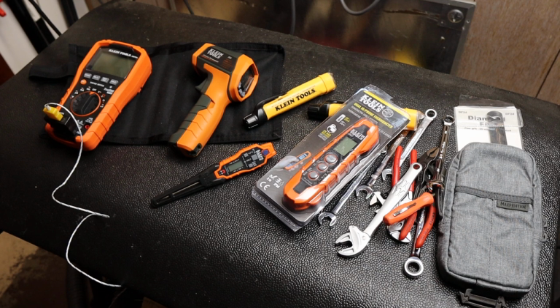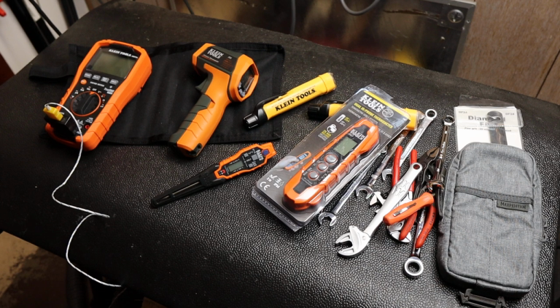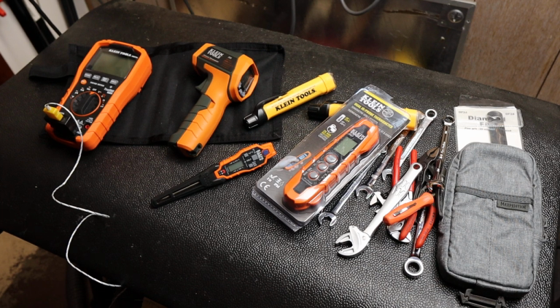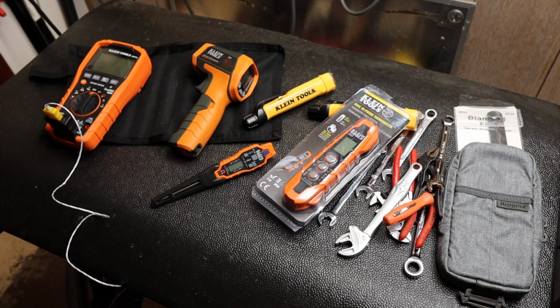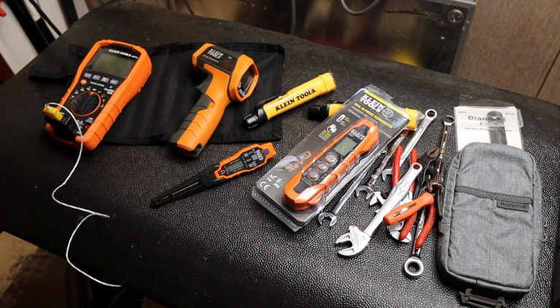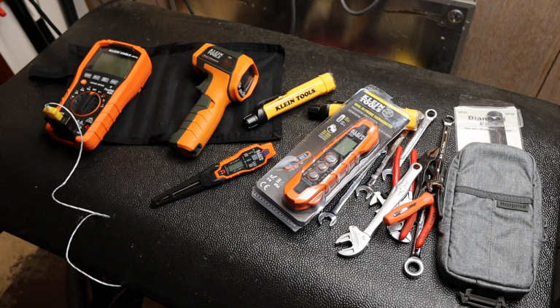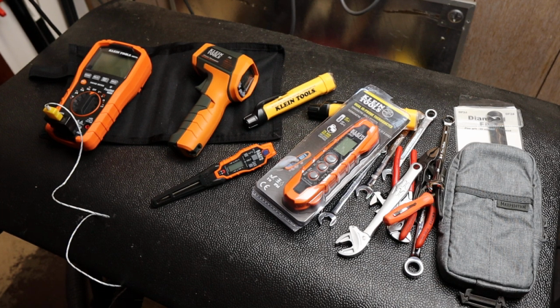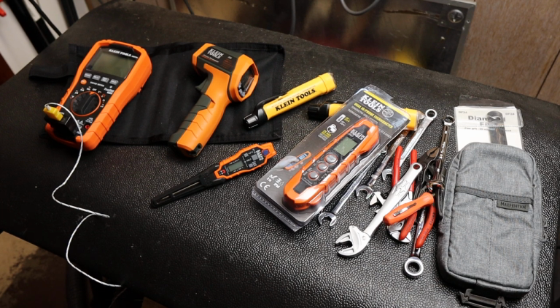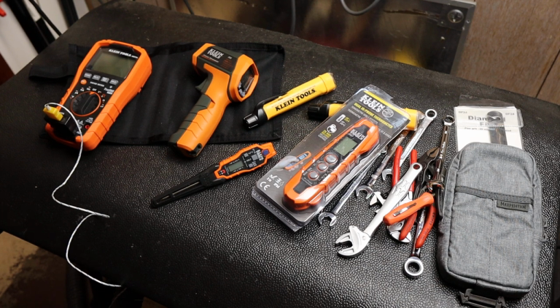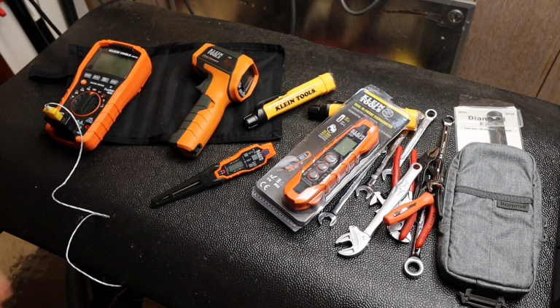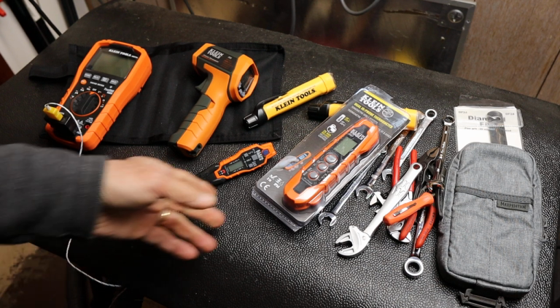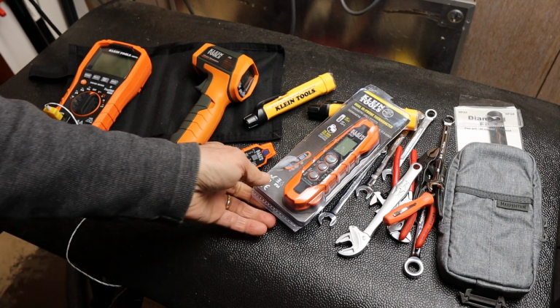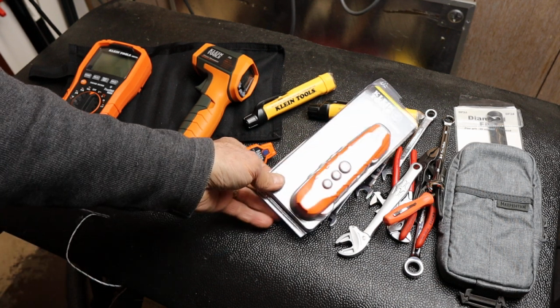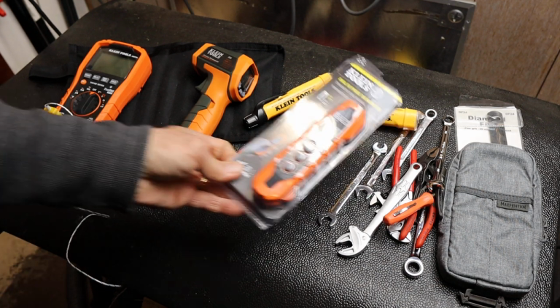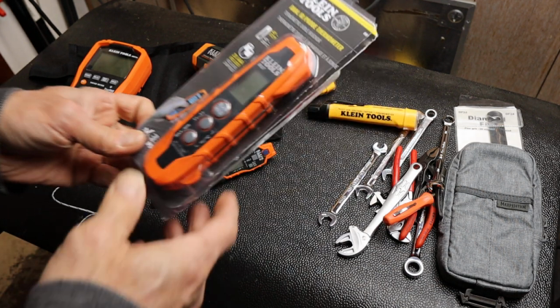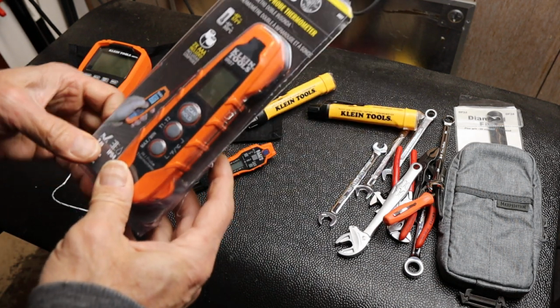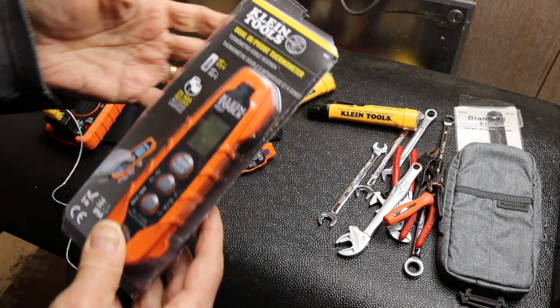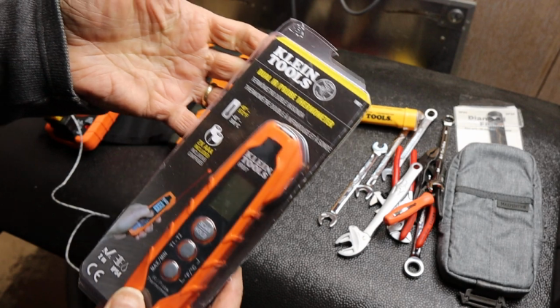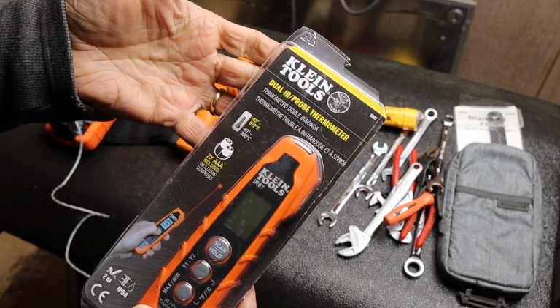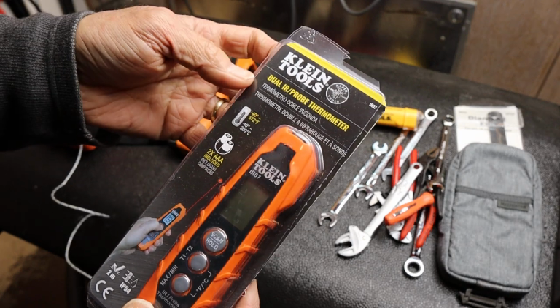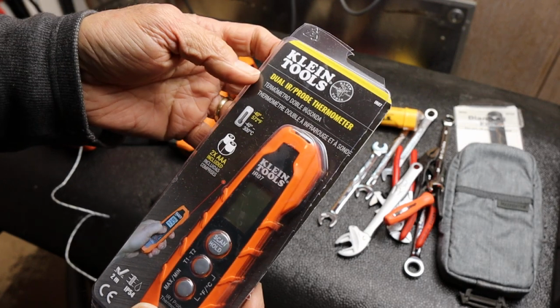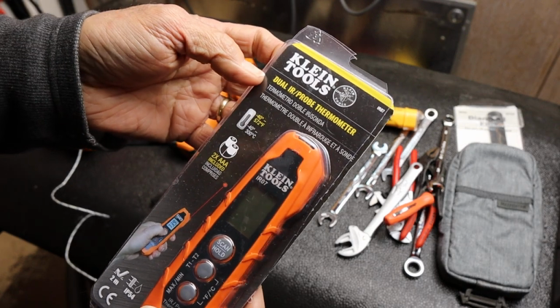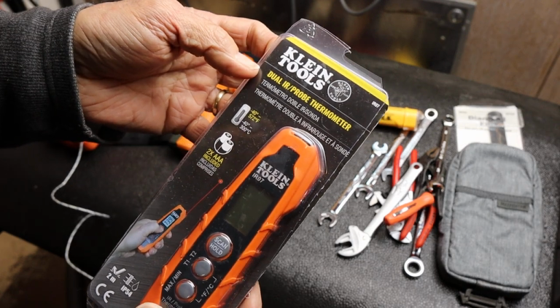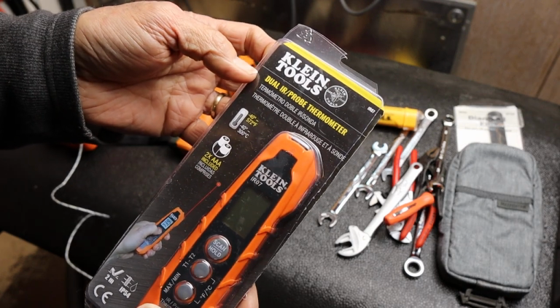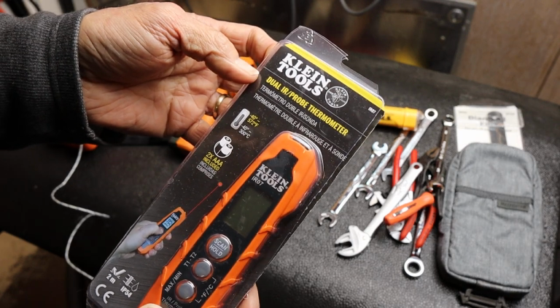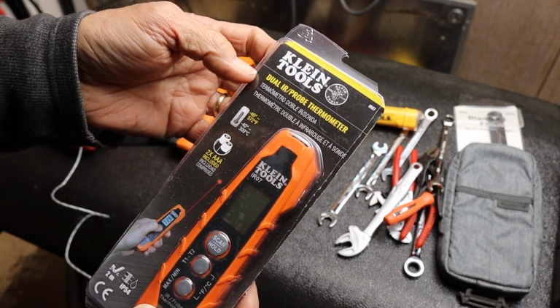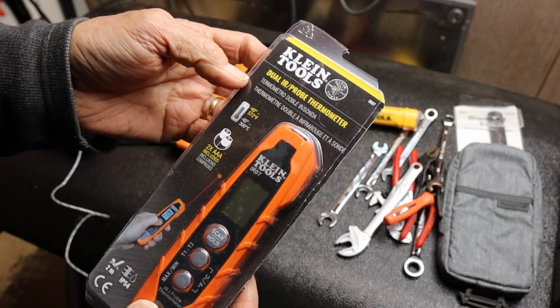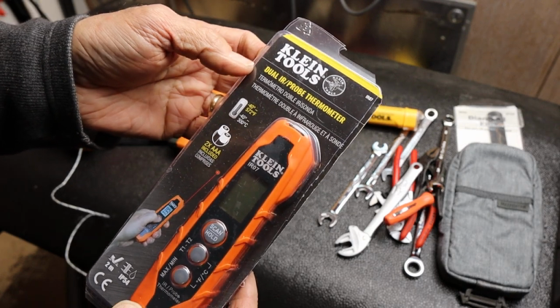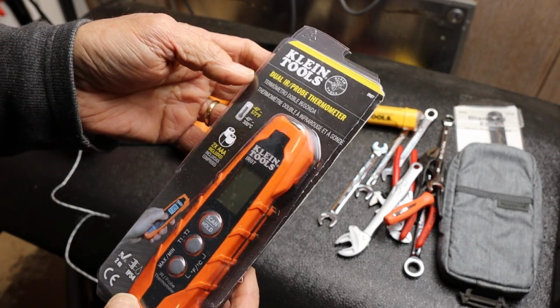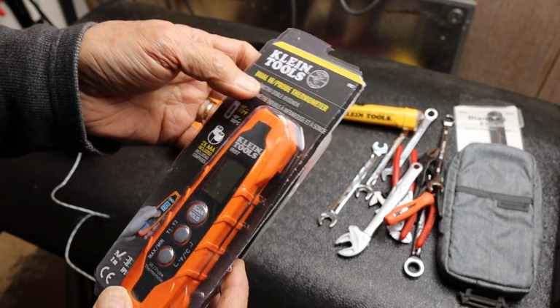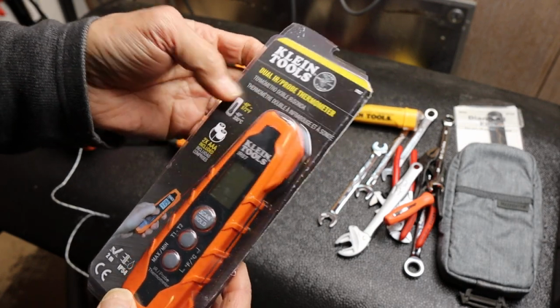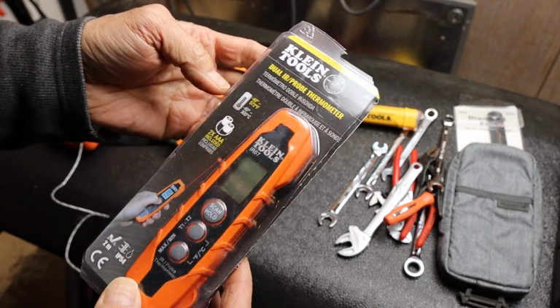Howdy folks, Doc here with Last Best Tool. Let's take a closer look at this Klein Tools dual IR probe thermometer.